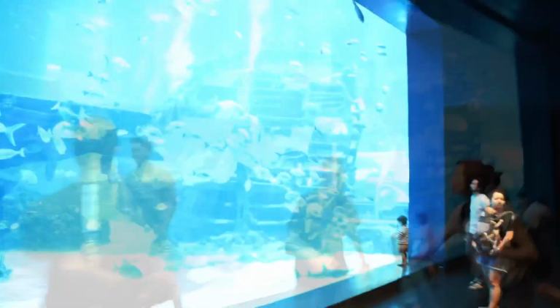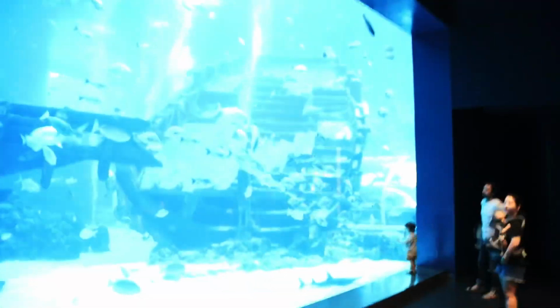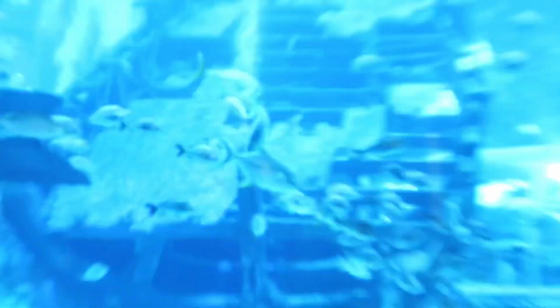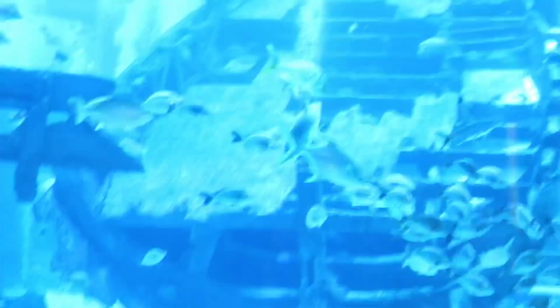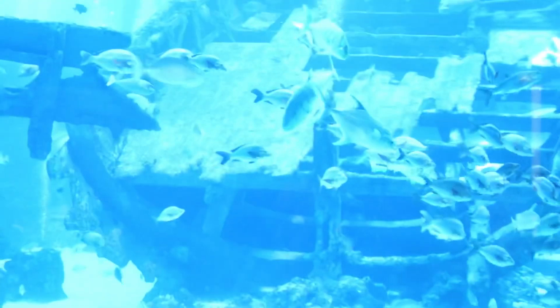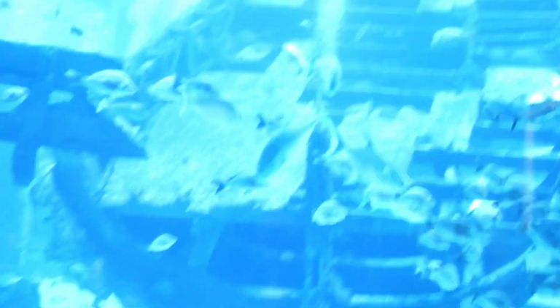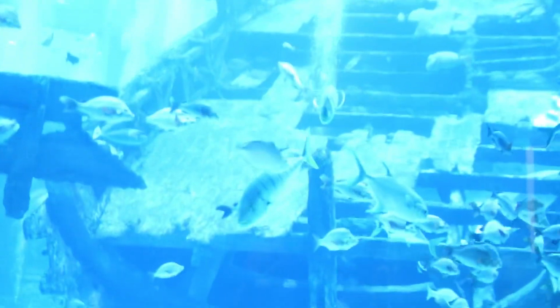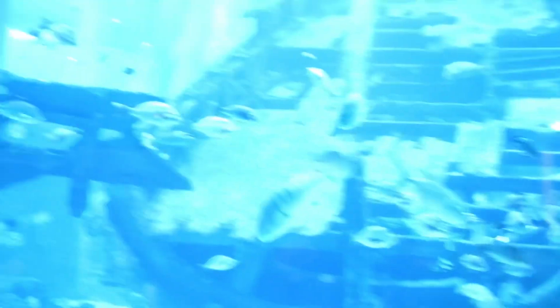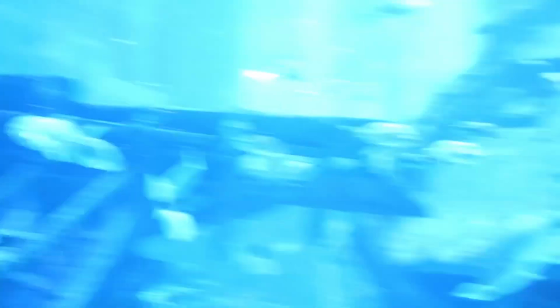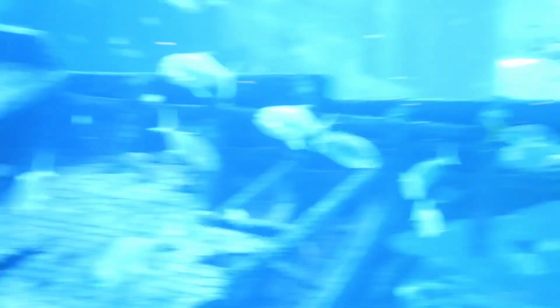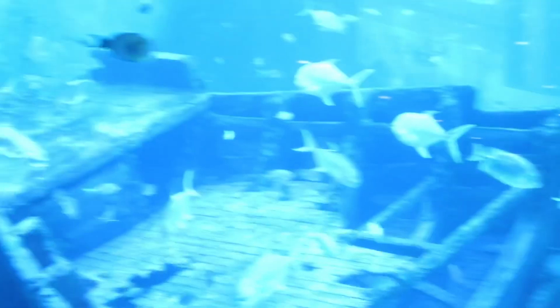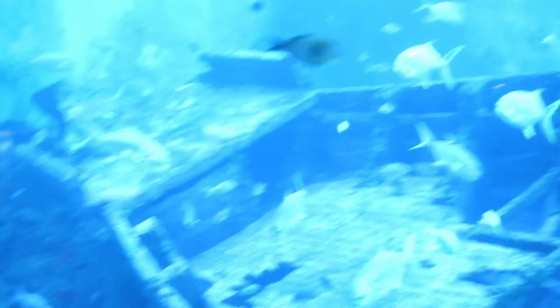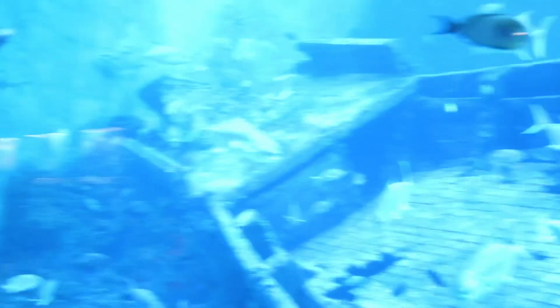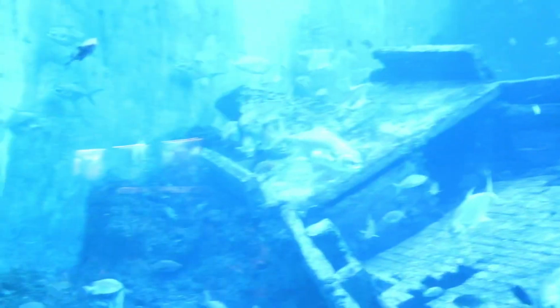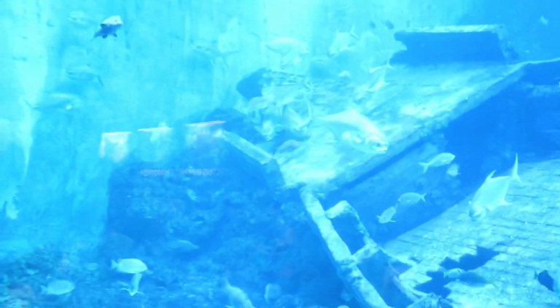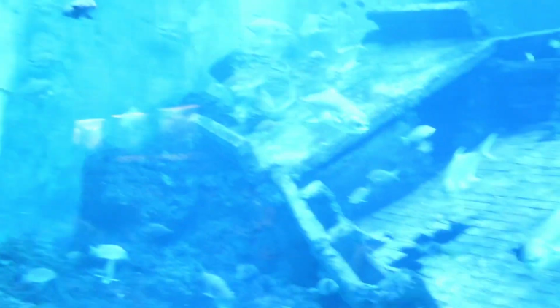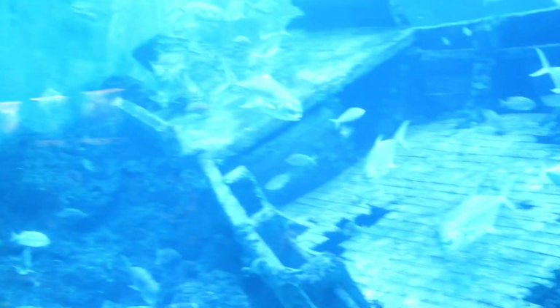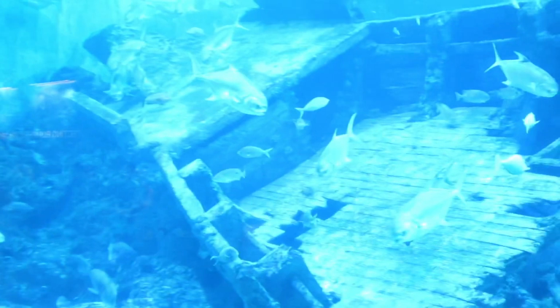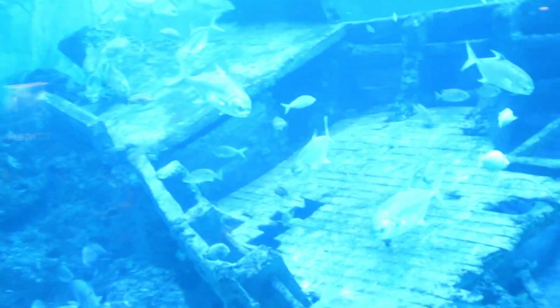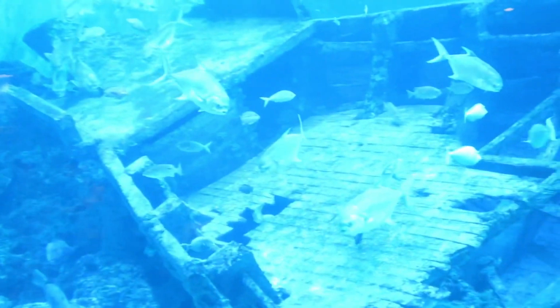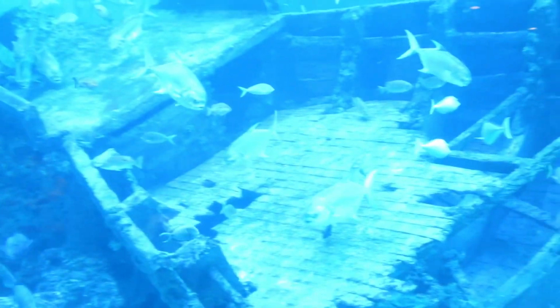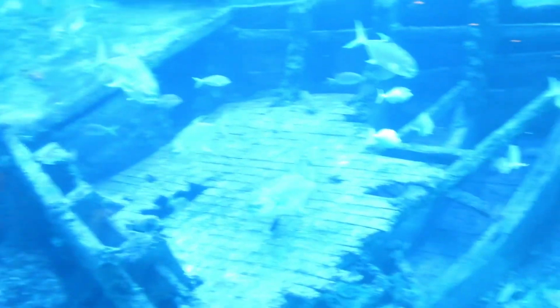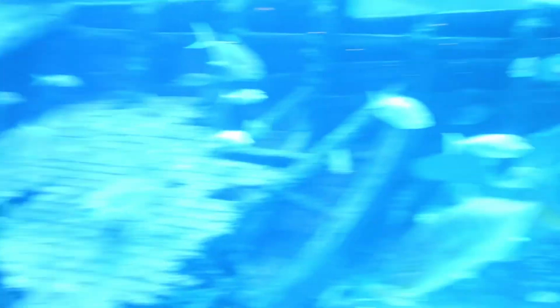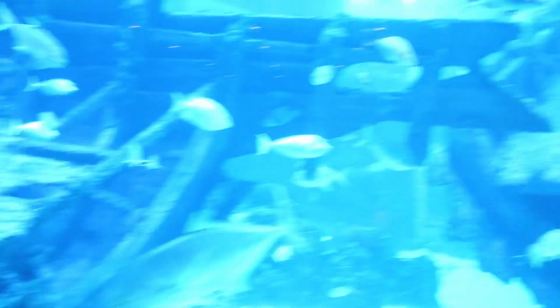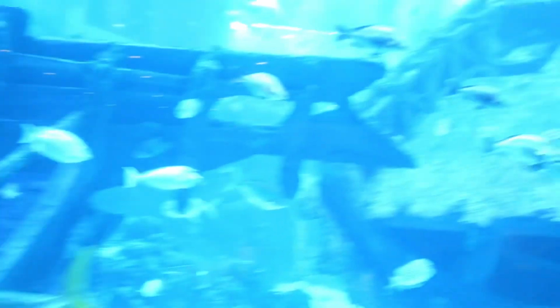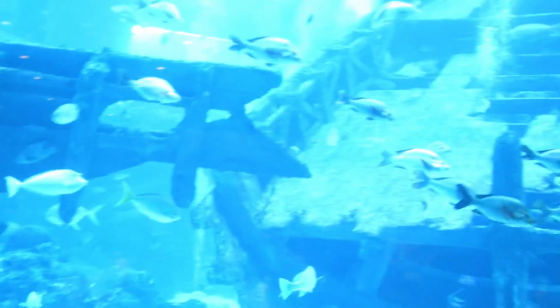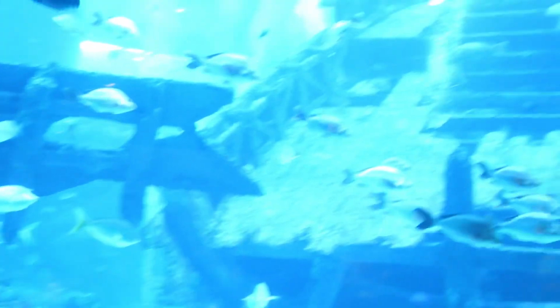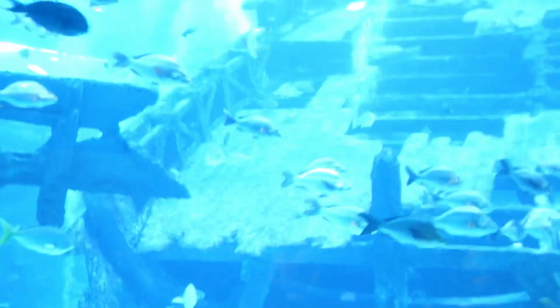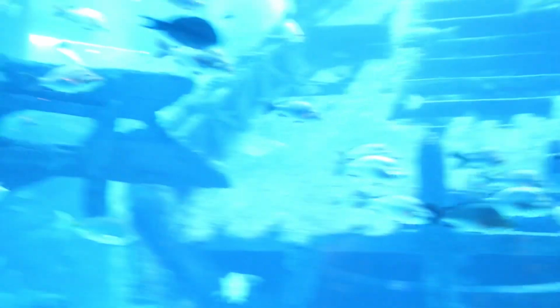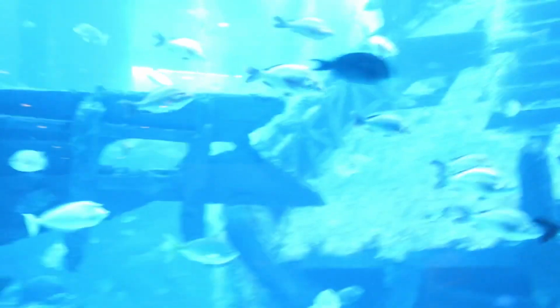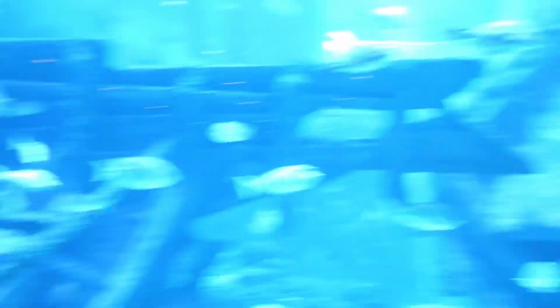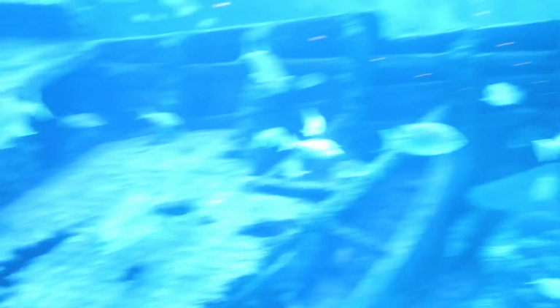This is a shipwreck kind of environment and they let the marine animals just live in there — just do whatever they want.